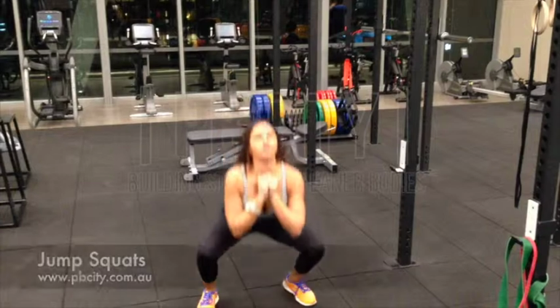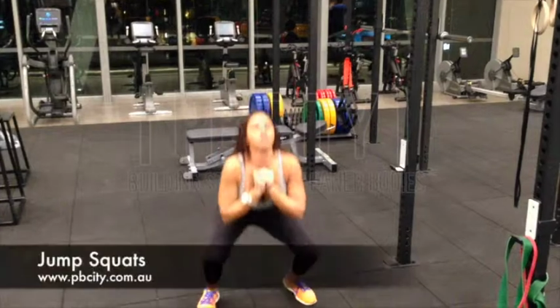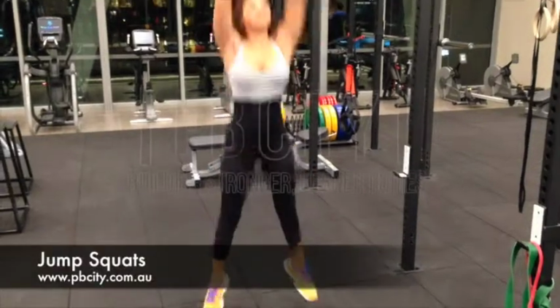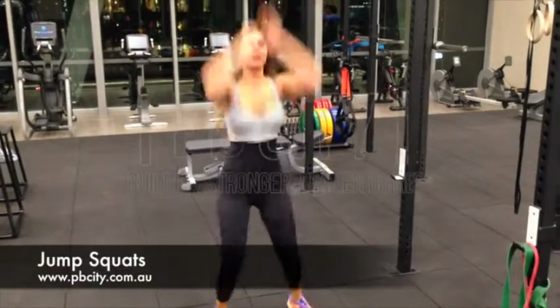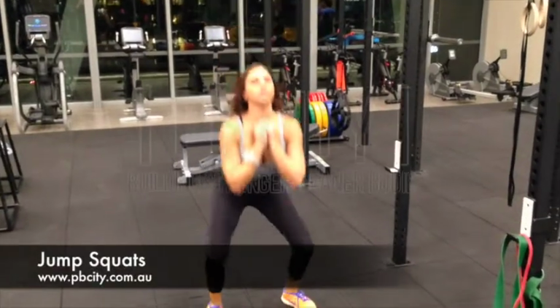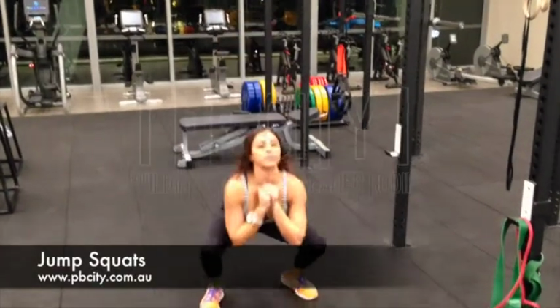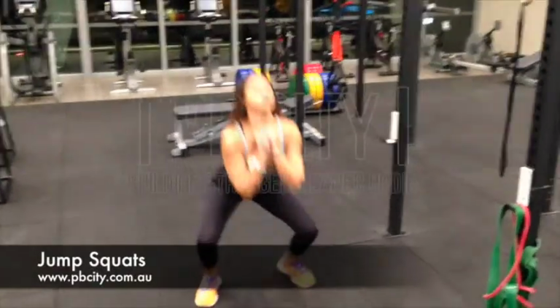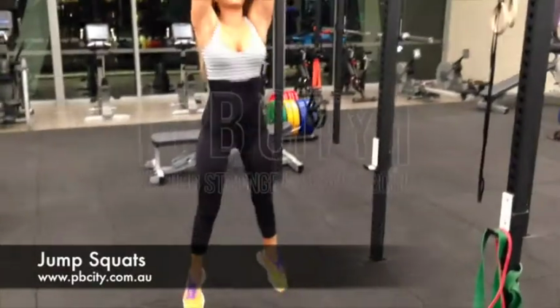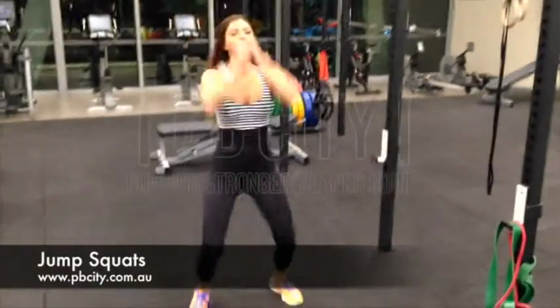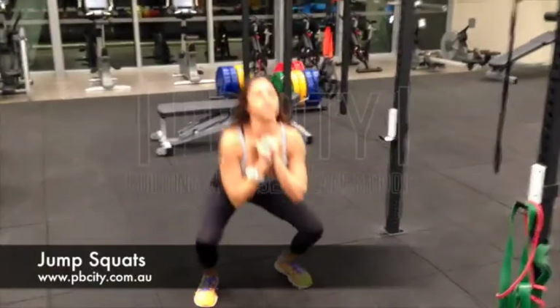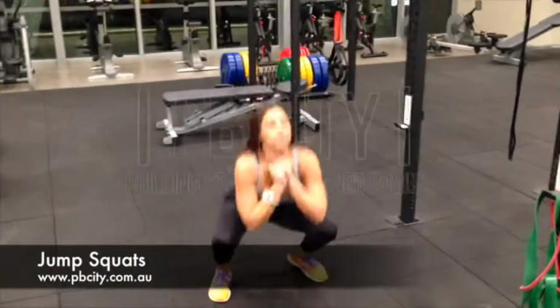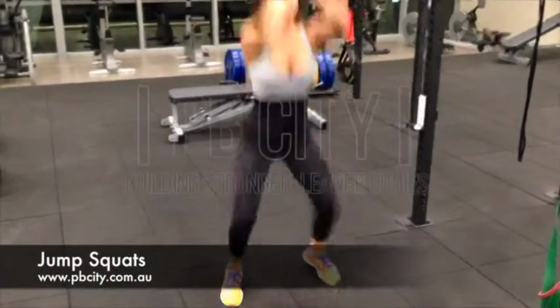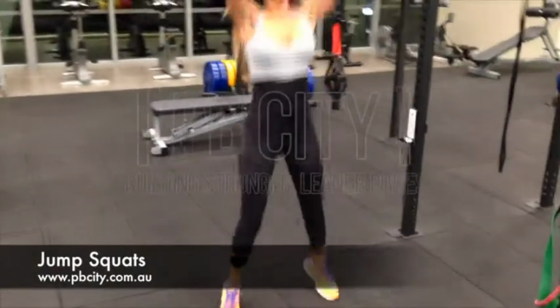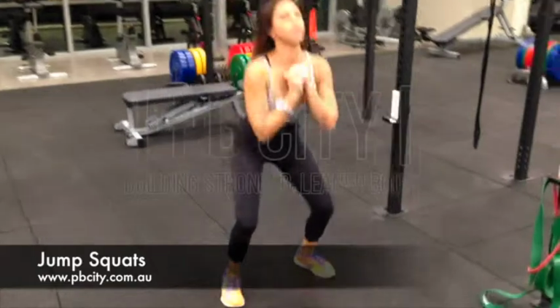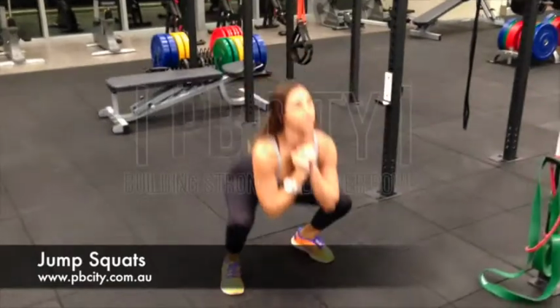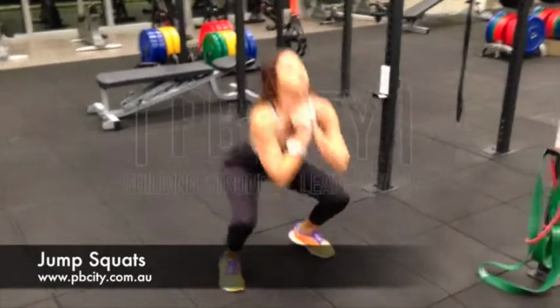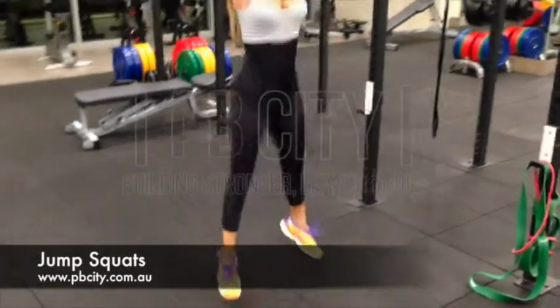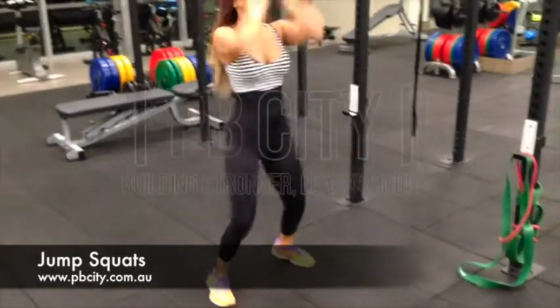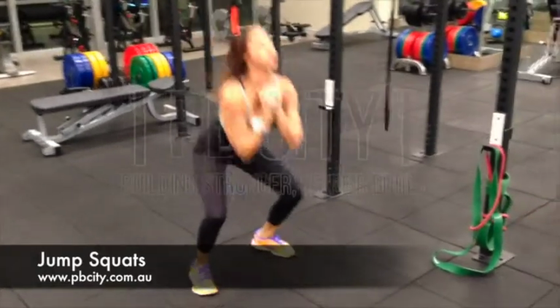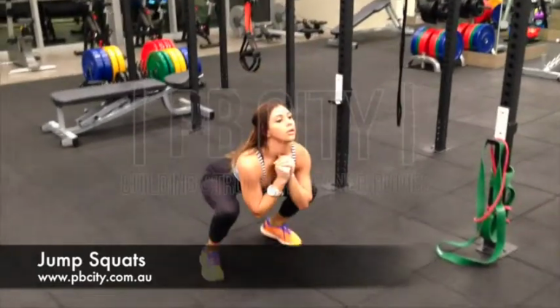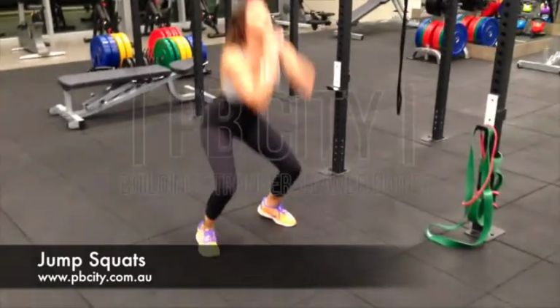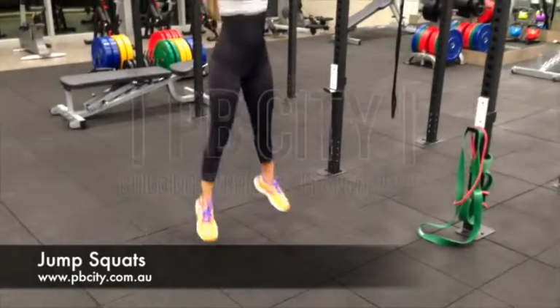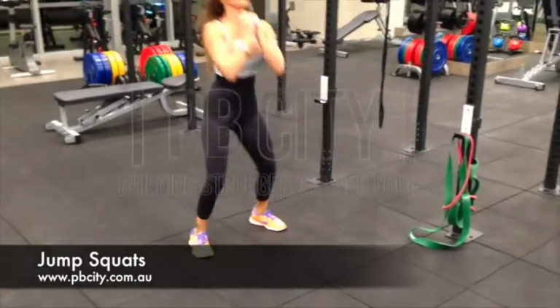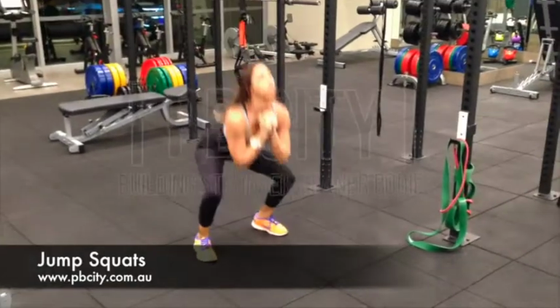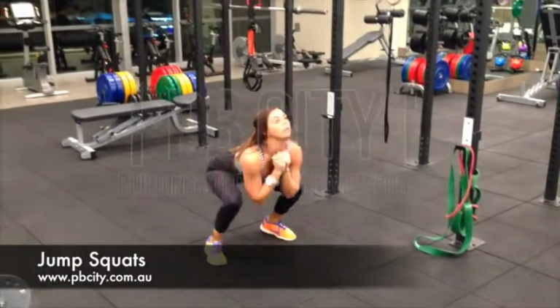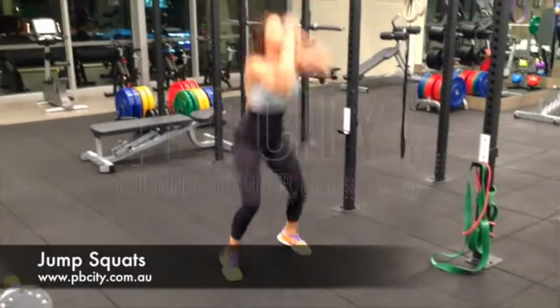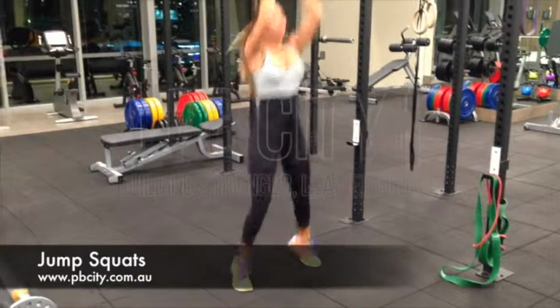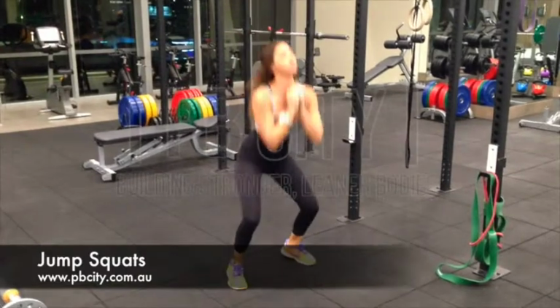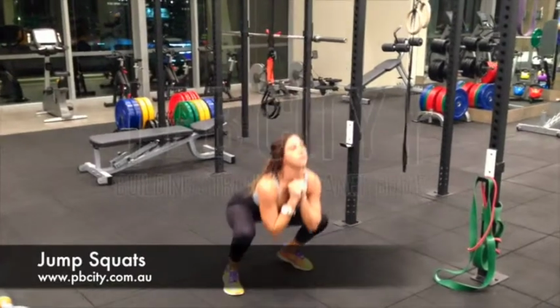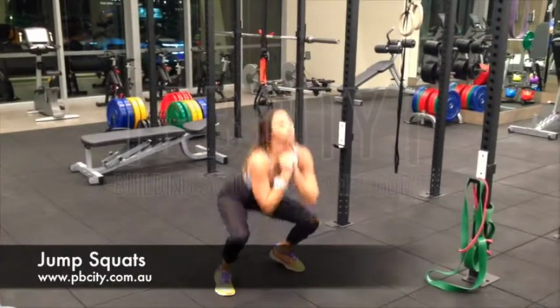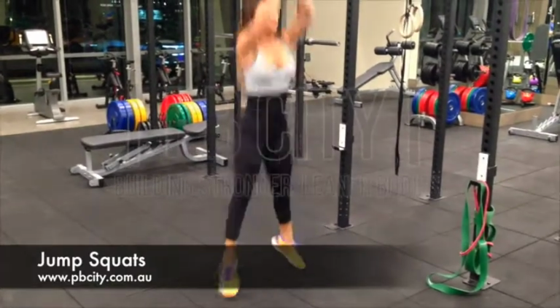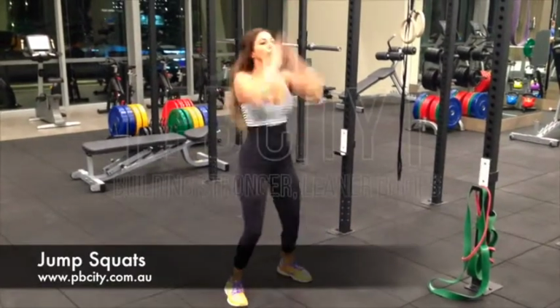Jump squats. Get yourself into a nice deep squat position, and at the bottom, explode up as high as you can. The key point to this exercise is landing nice and softly.